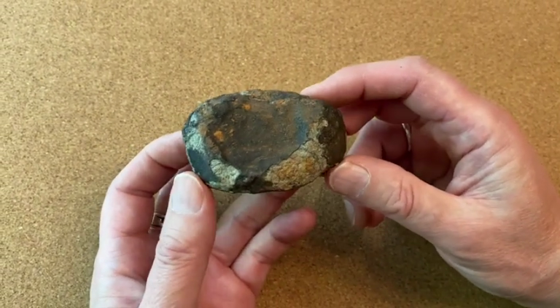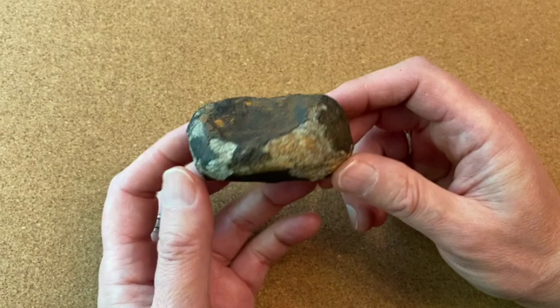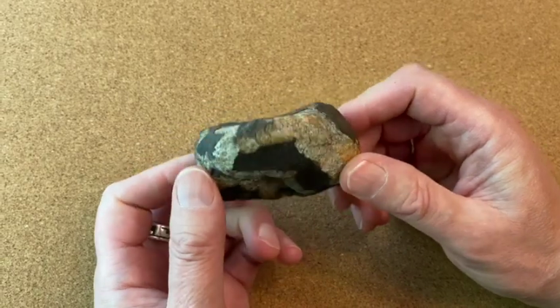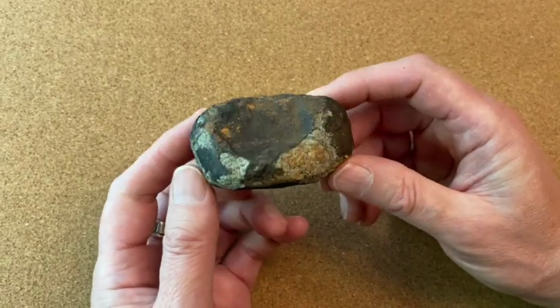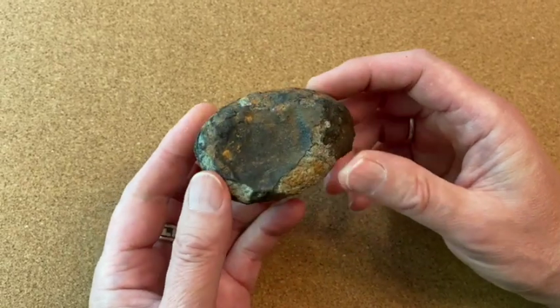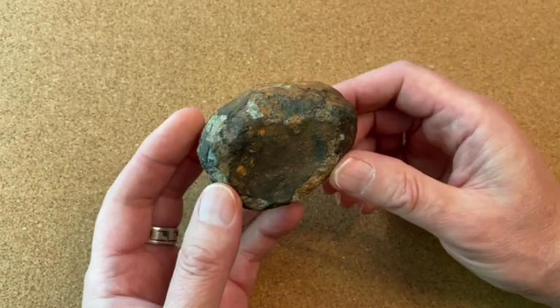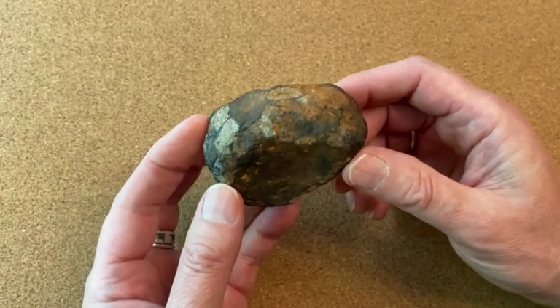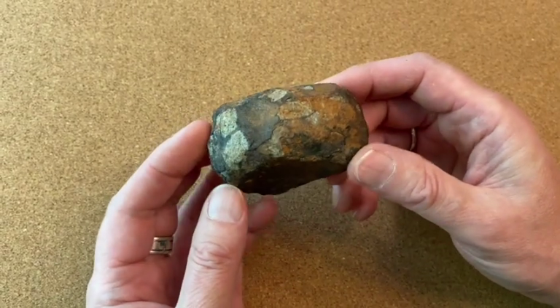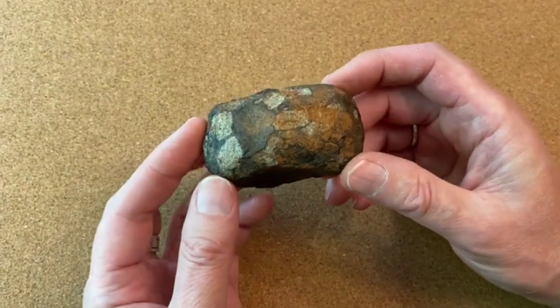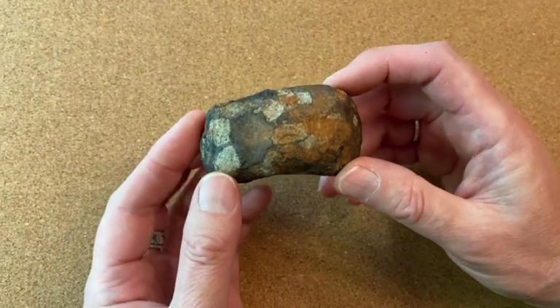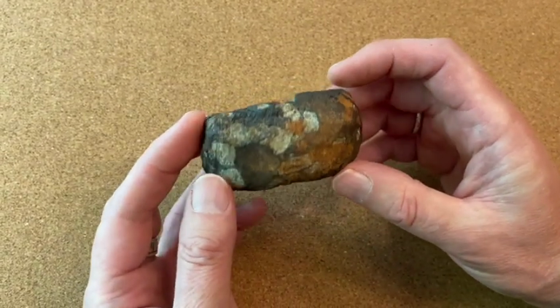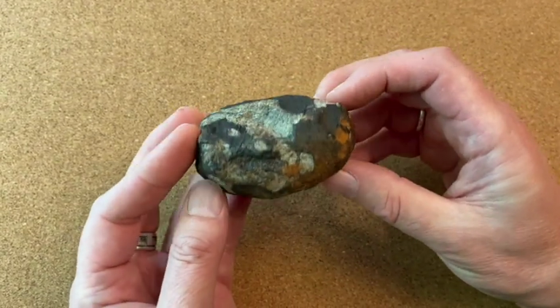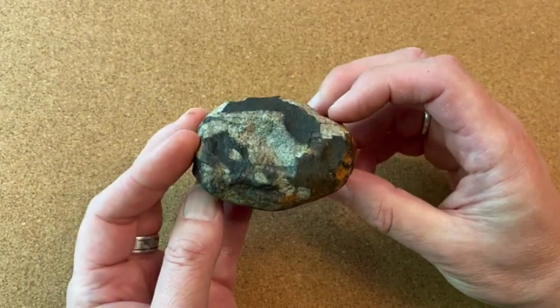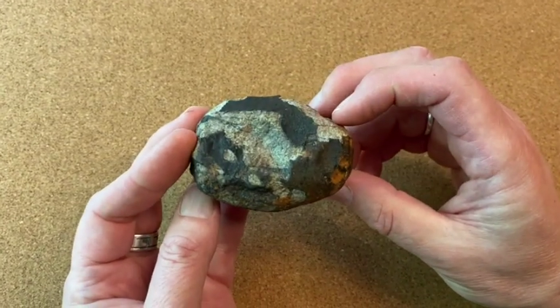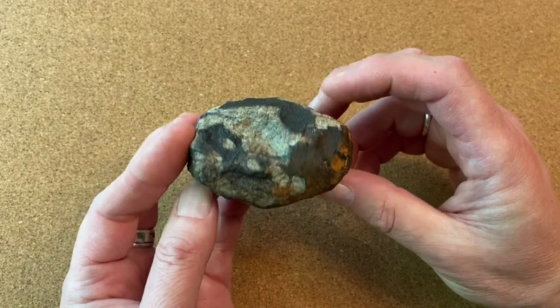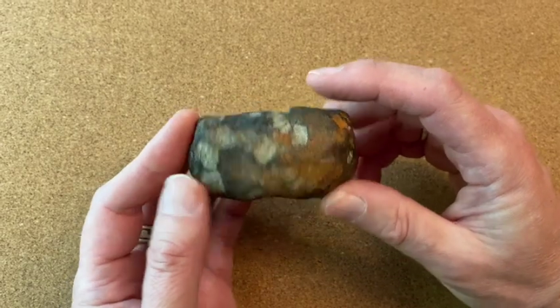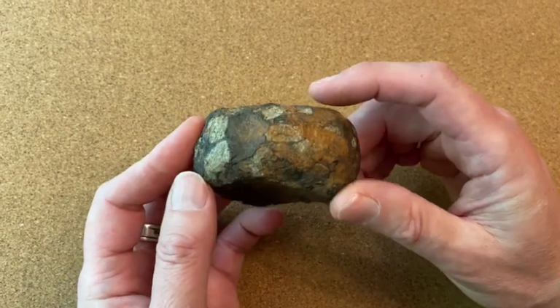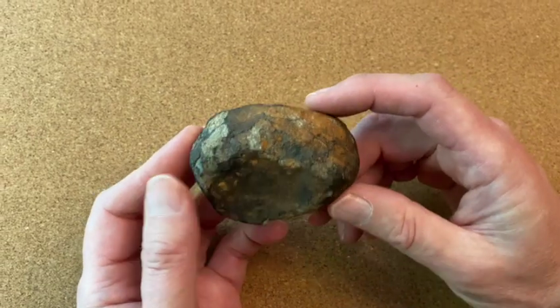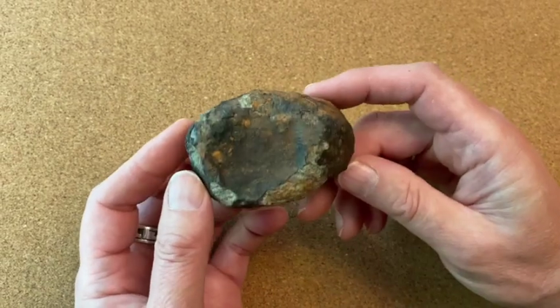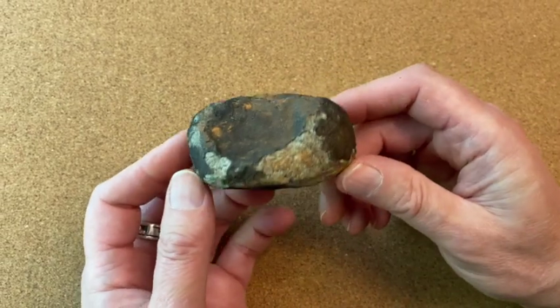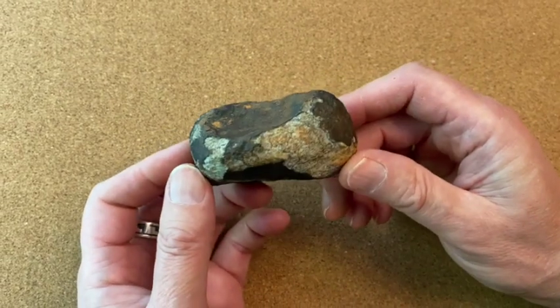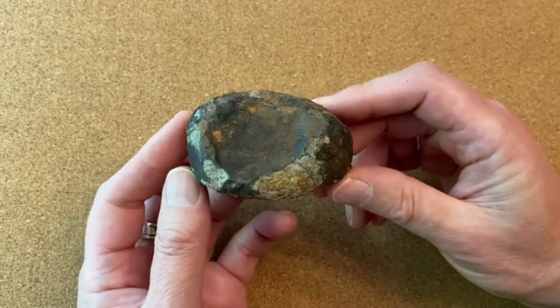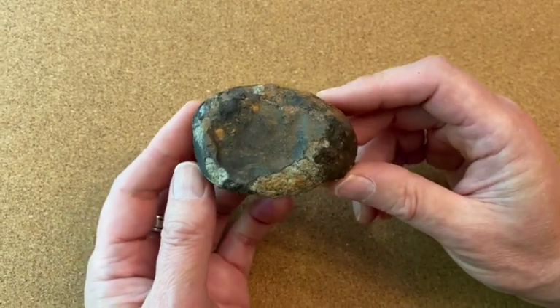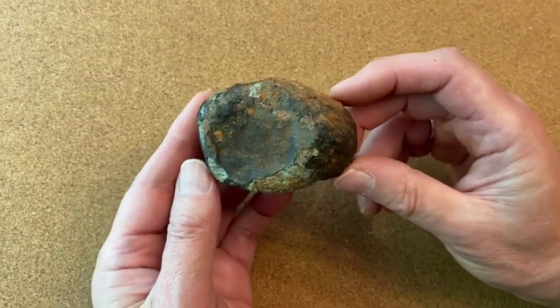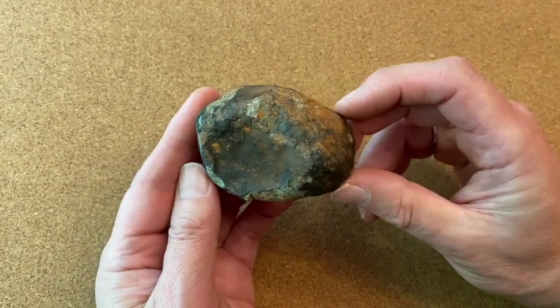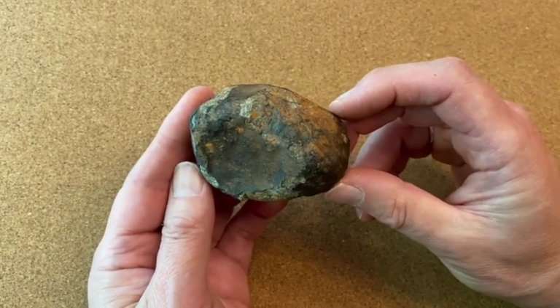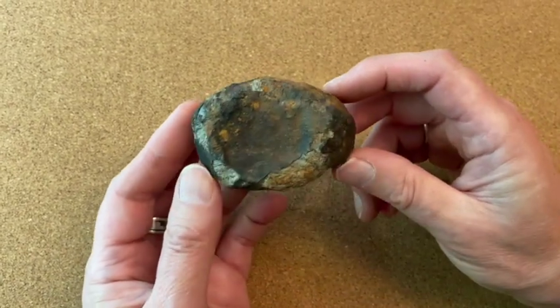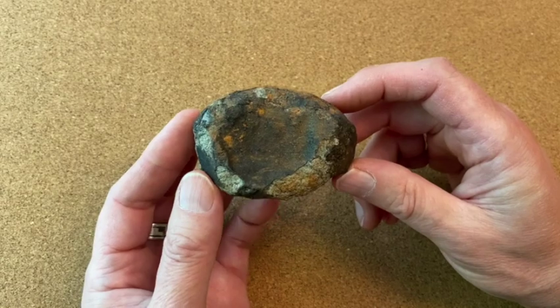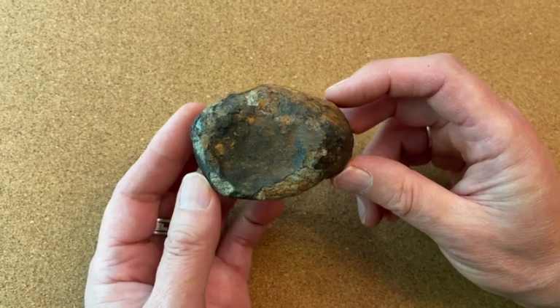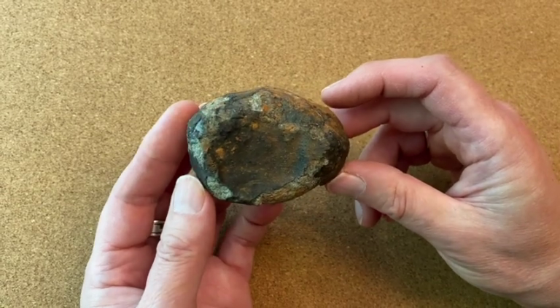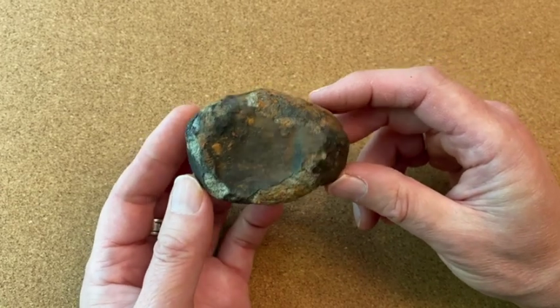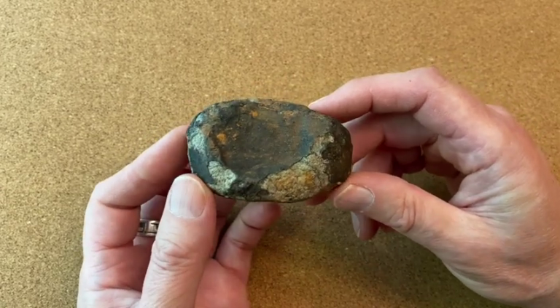He said, 'Jeff, Jeff, look what I found. I have something here you're really going to want.' And he knew me well — I absolutely had to have it. I probably paid too much for it, but who cares? When you see a piece like that that fell on your birthday, you just got to have it.